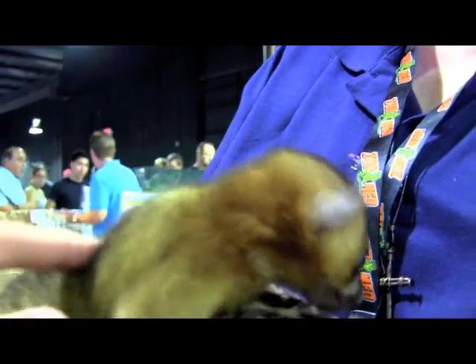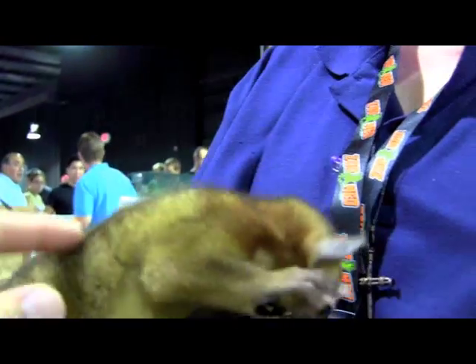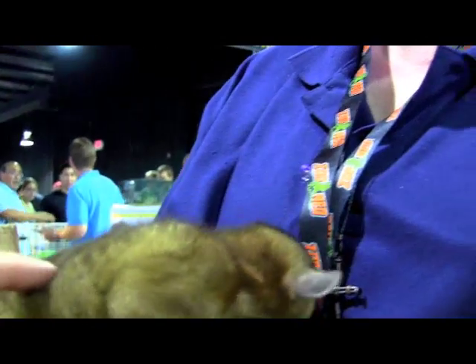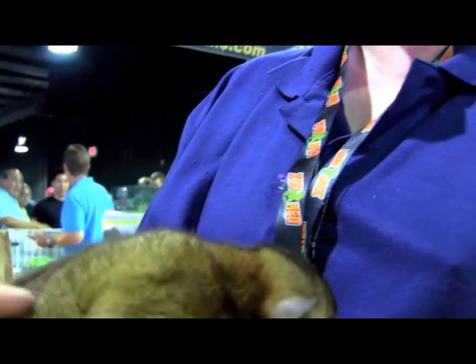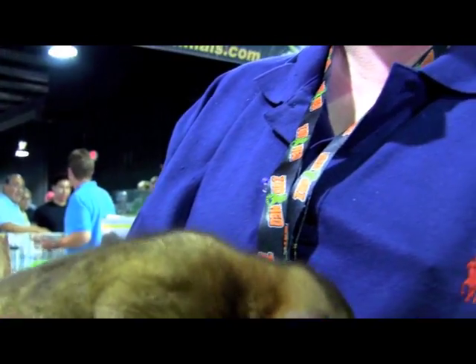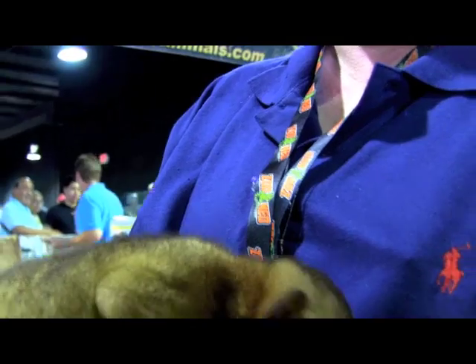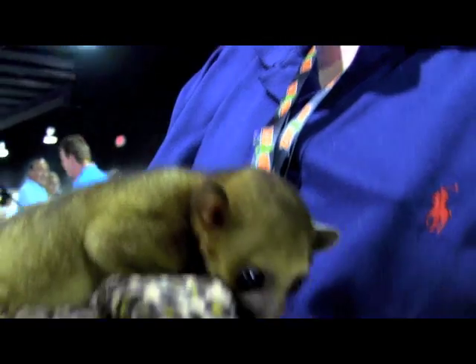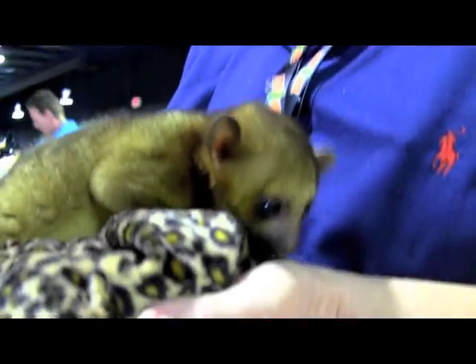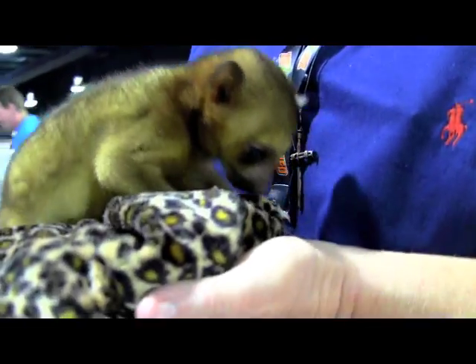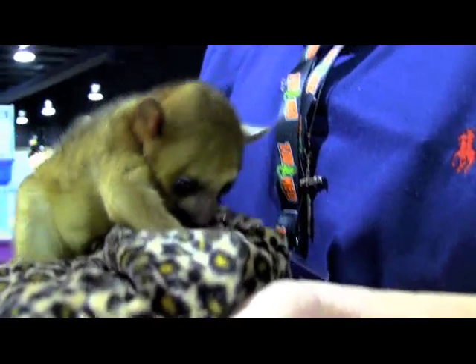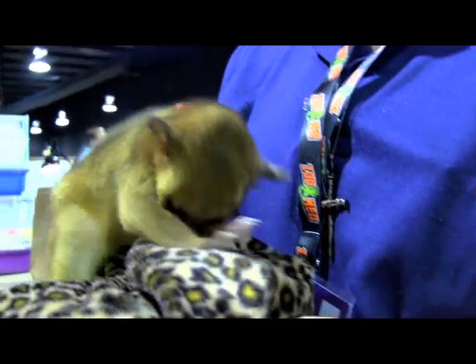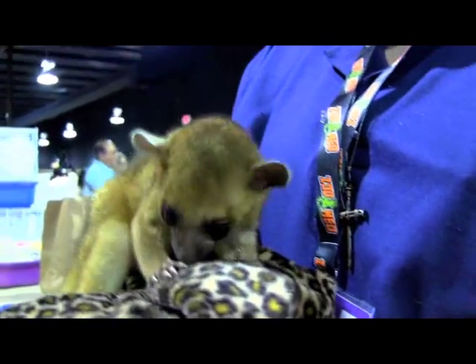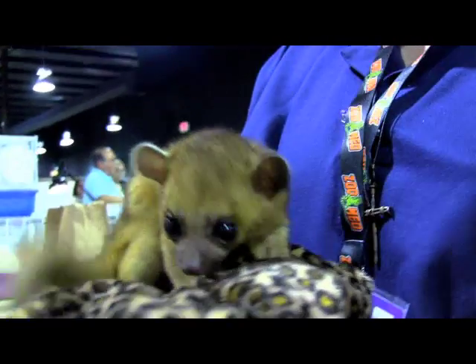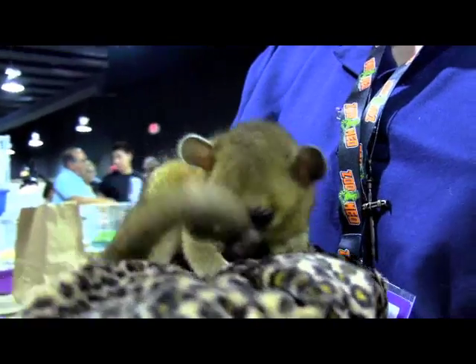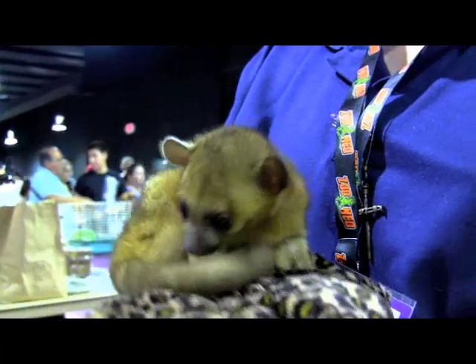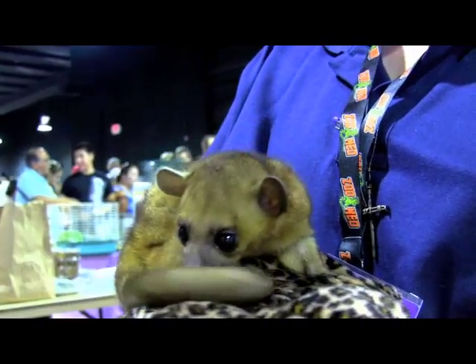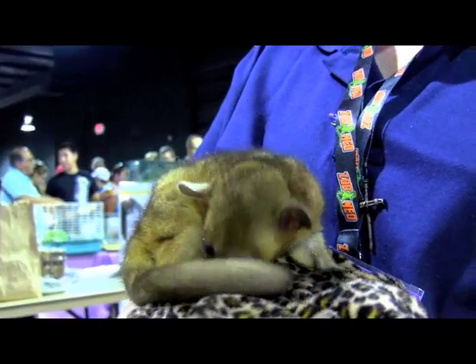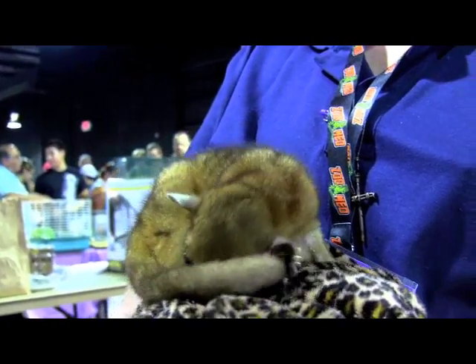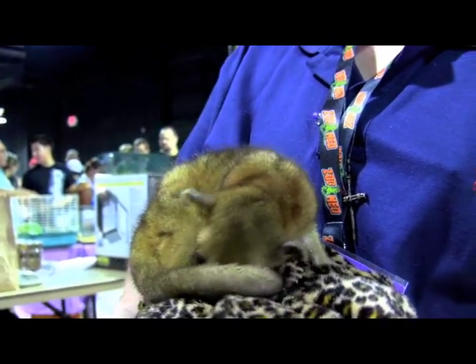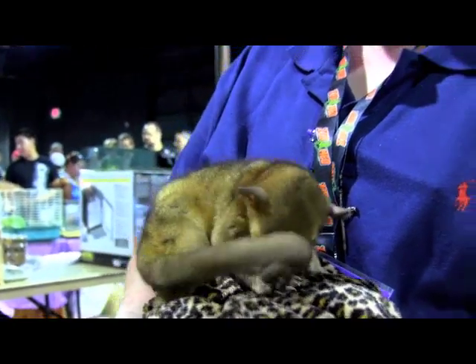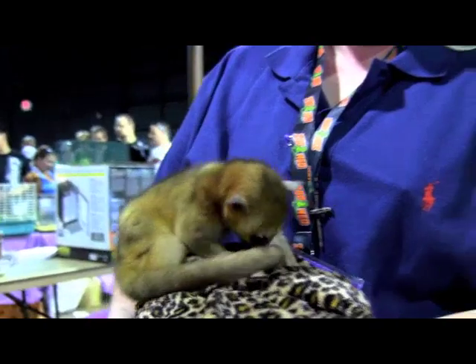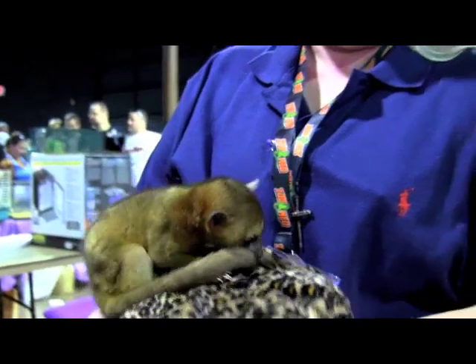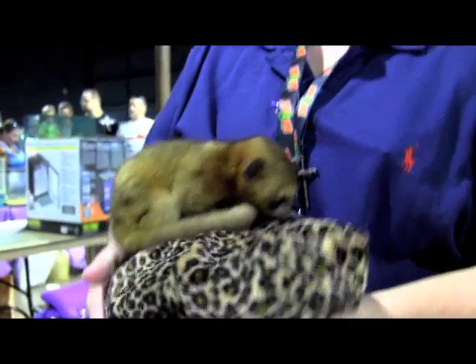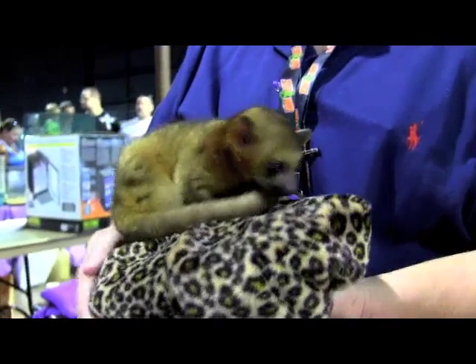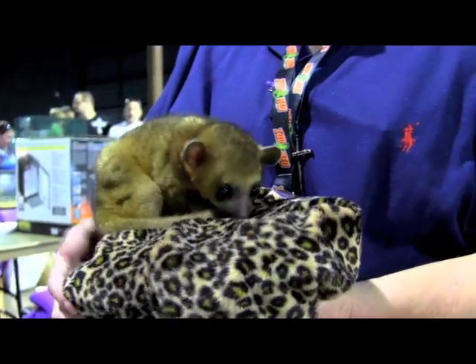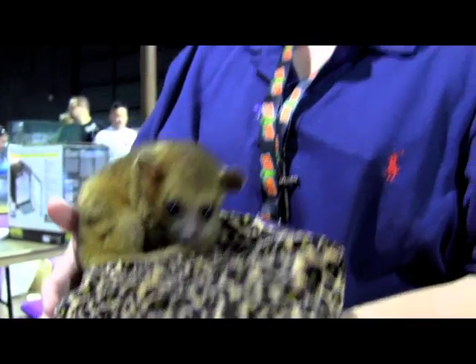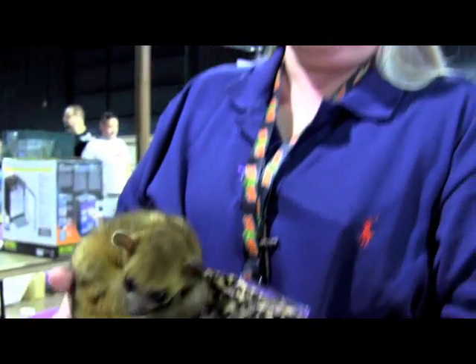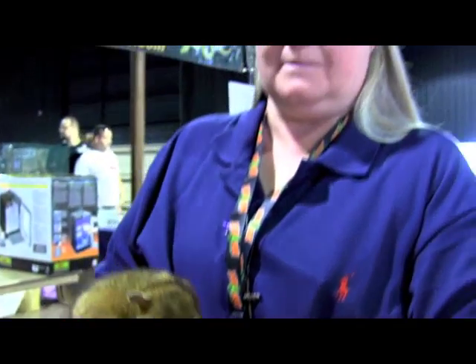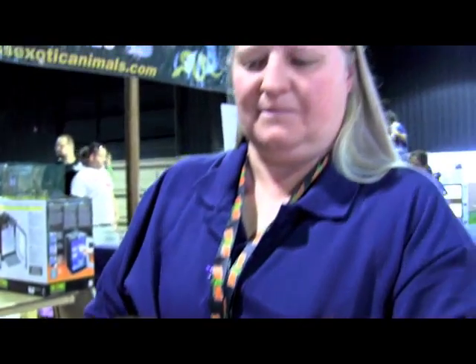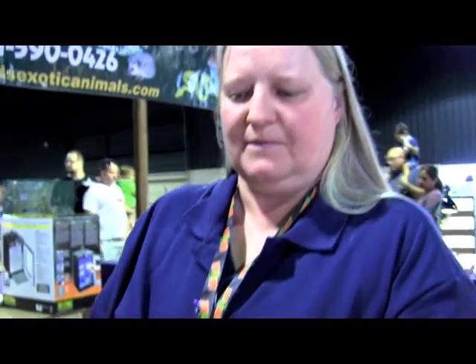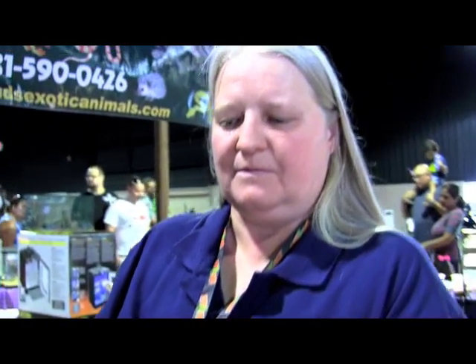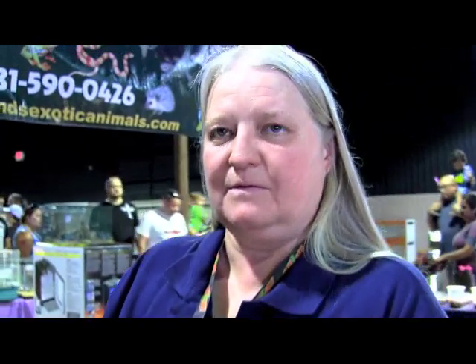Super fluffy! Oh, I just like to say fluffy, and this is like the perfect animal to say fluffy with. Awesome. Suzette, if they want to learn a little bit more about the kinkajou or any of your animals at the Repticon shows, where should they go?